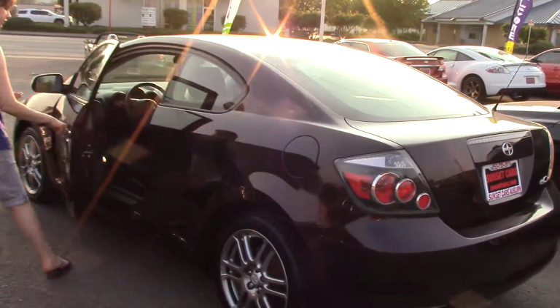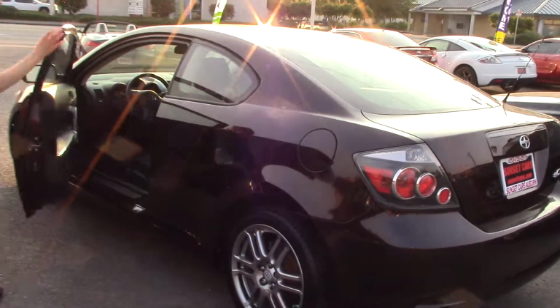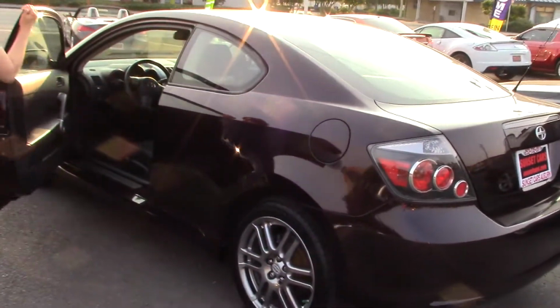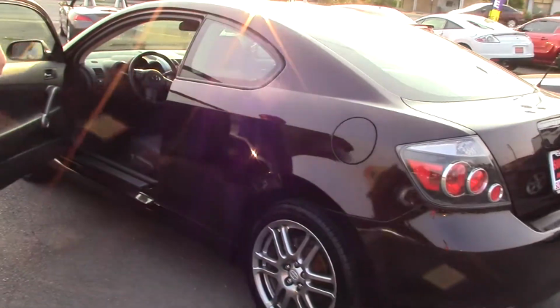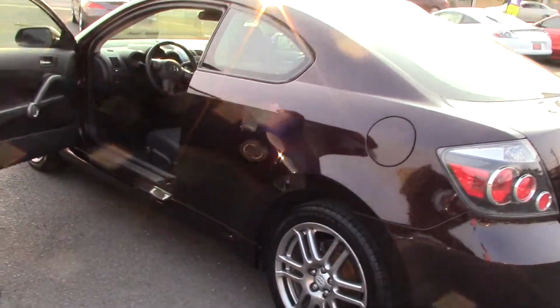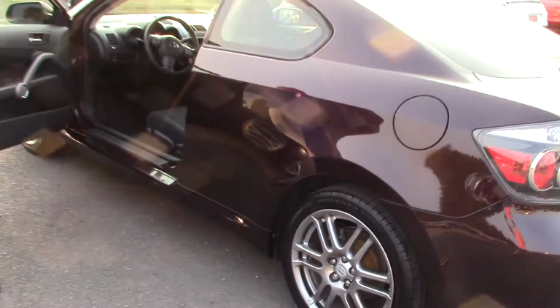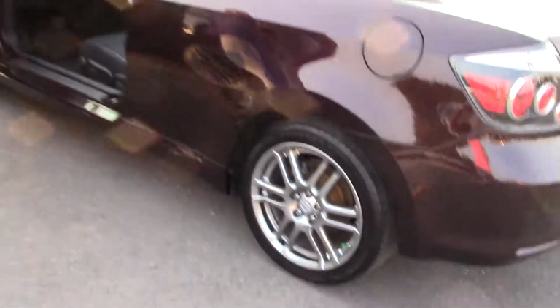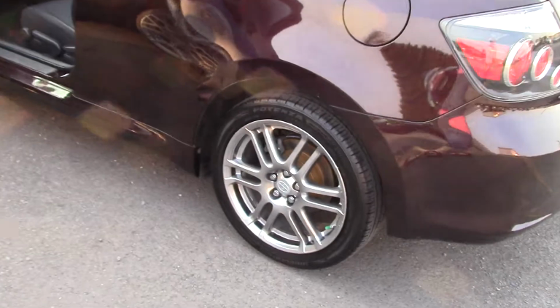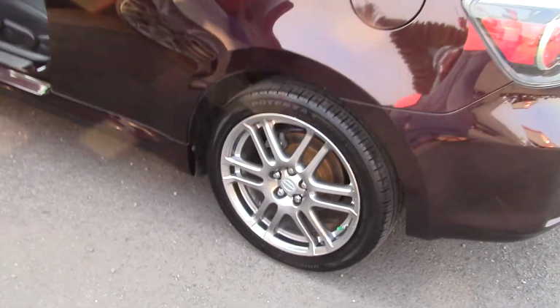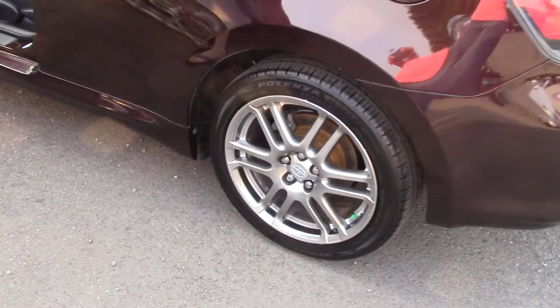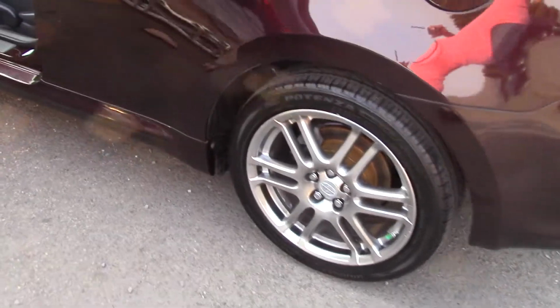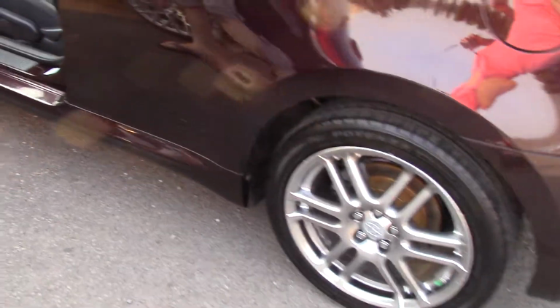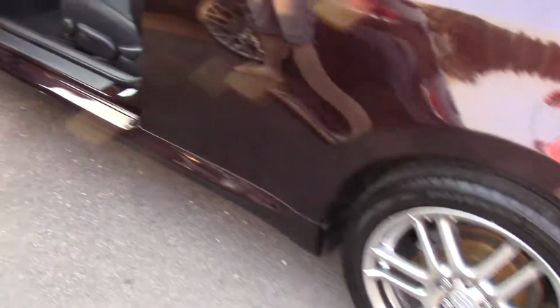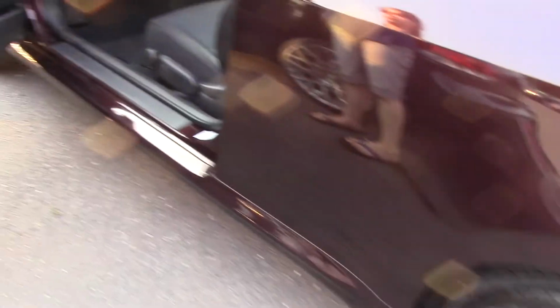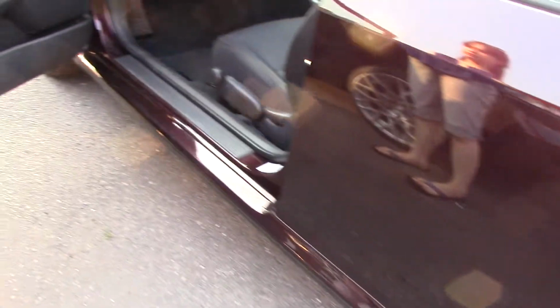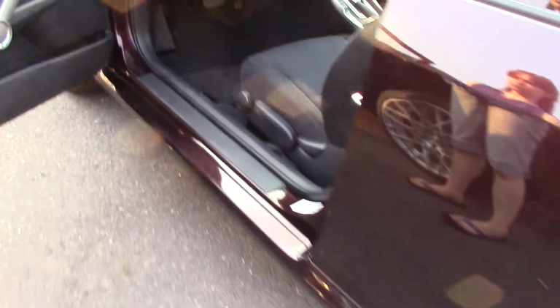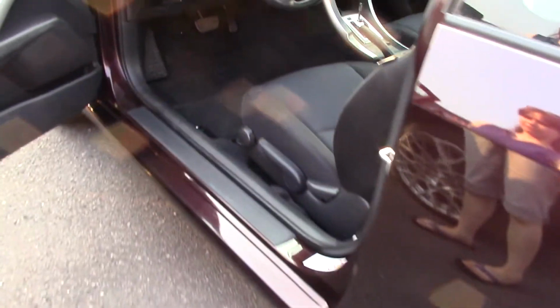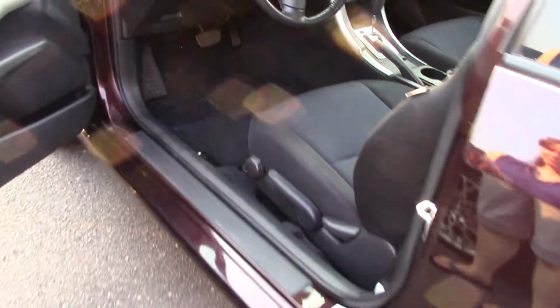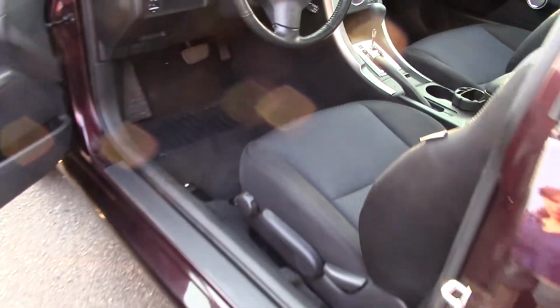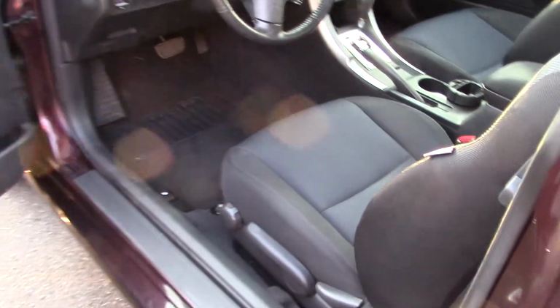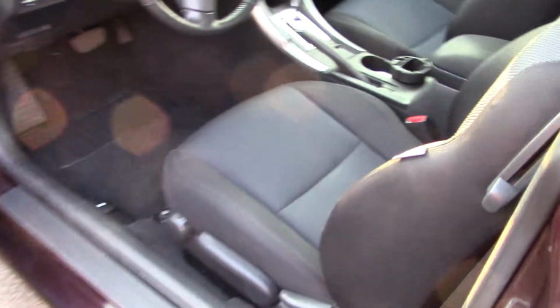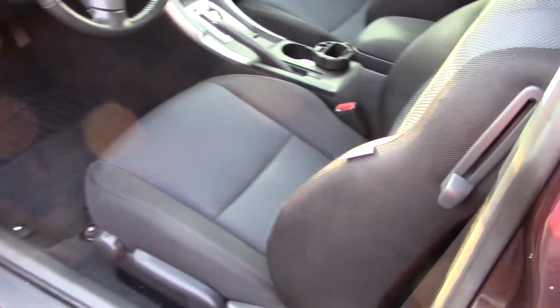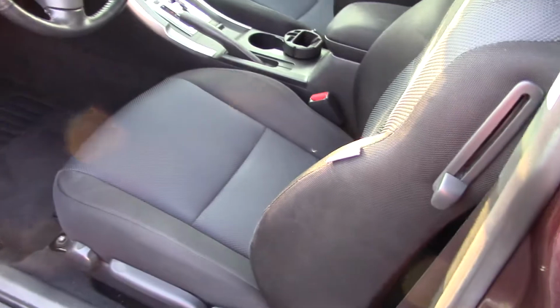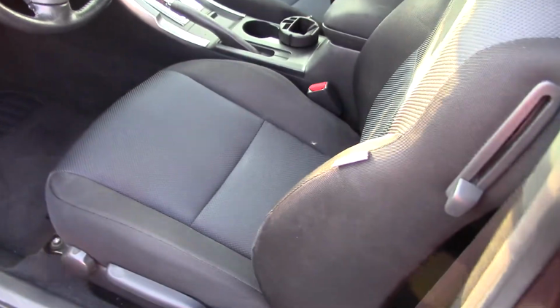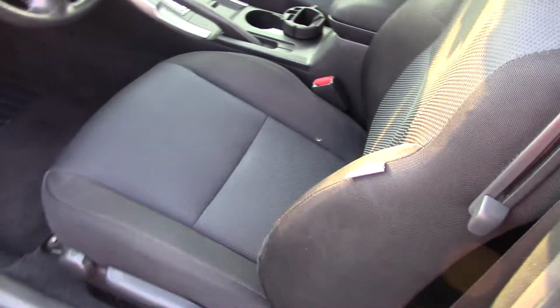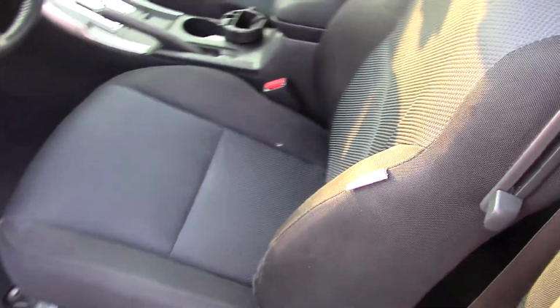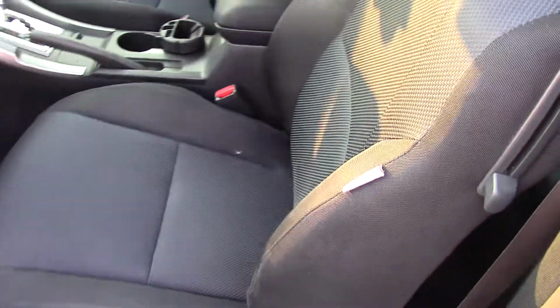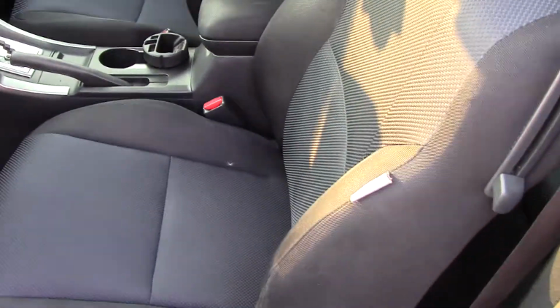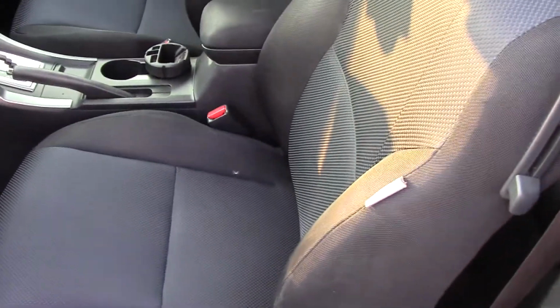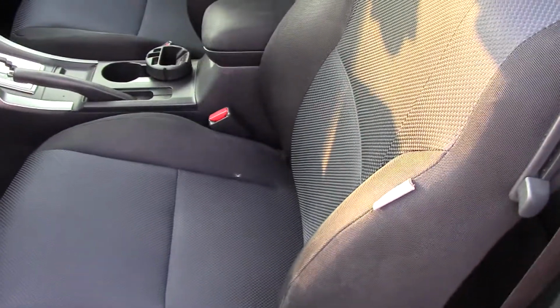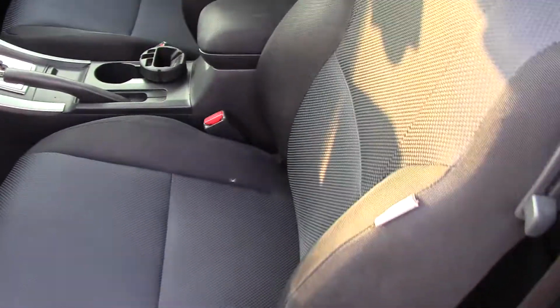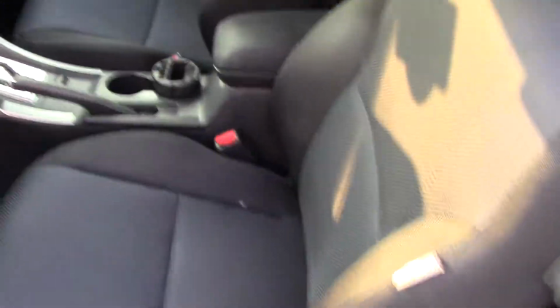Two doors with sport seats in the front. Two-tone cloth, one with a patterned, dark — very dark, almost black gray — and then just solid black on the sides.